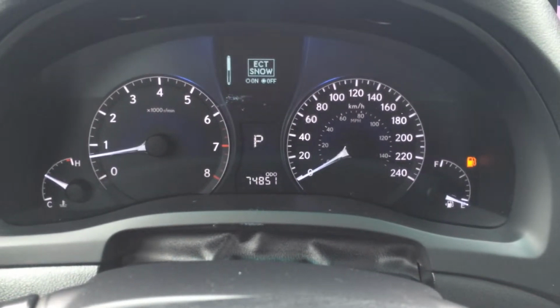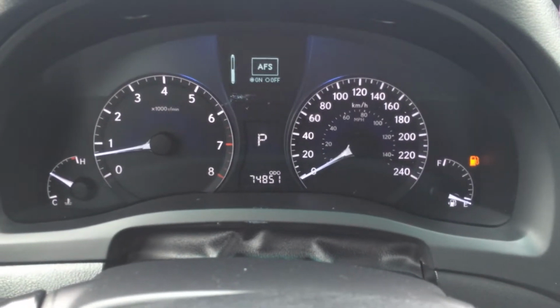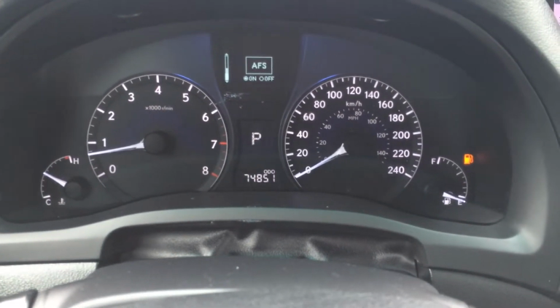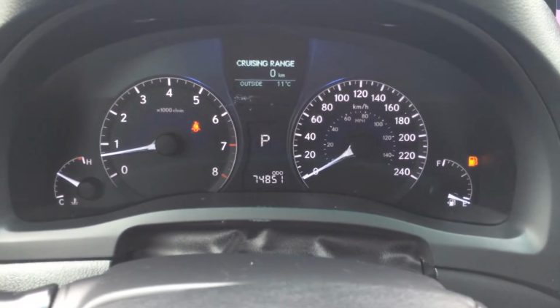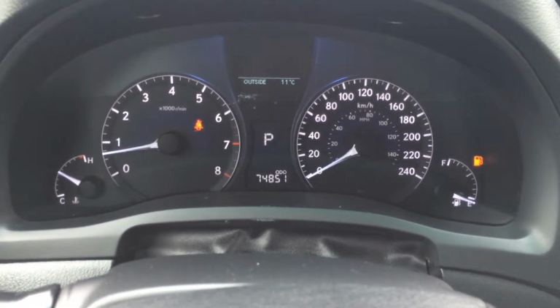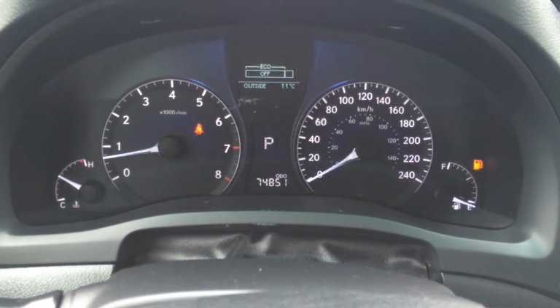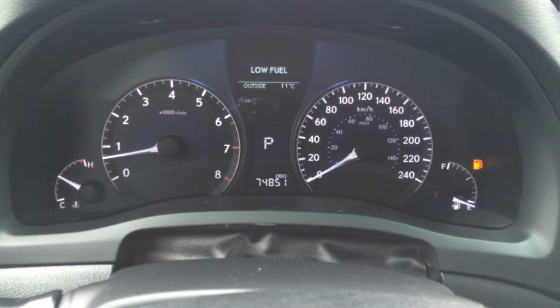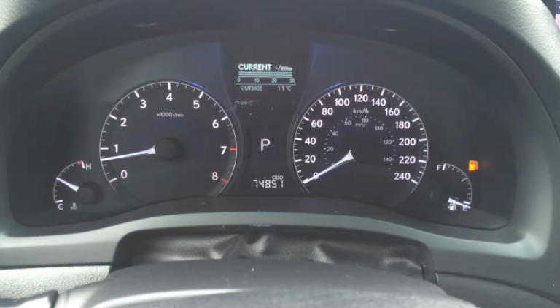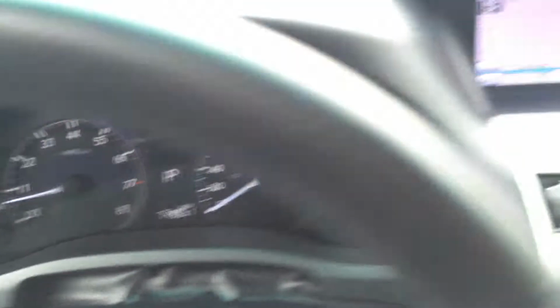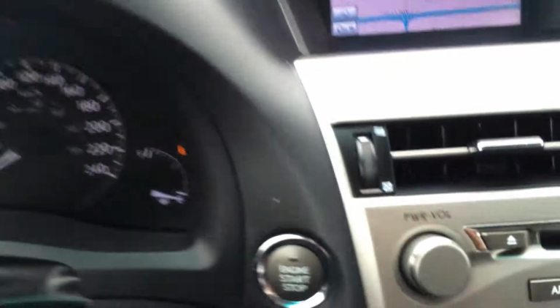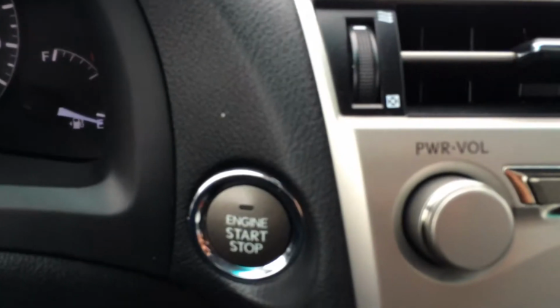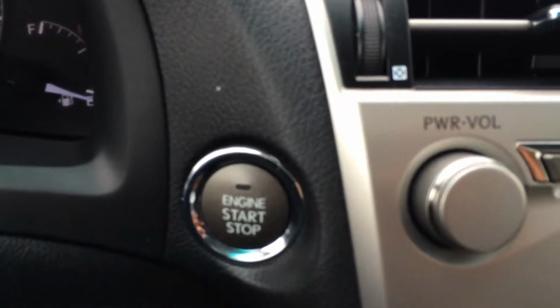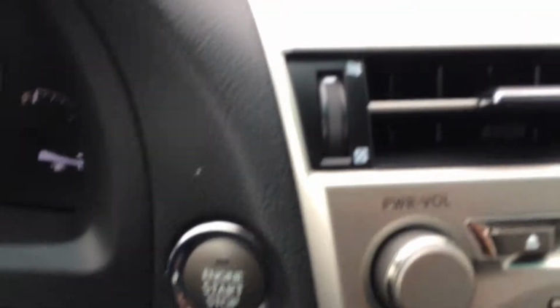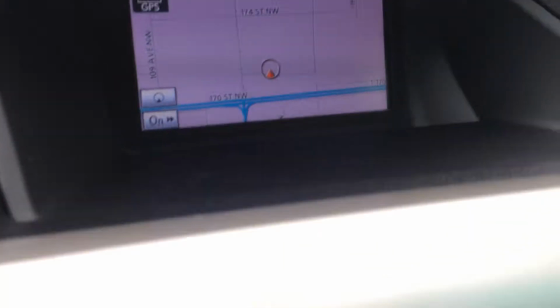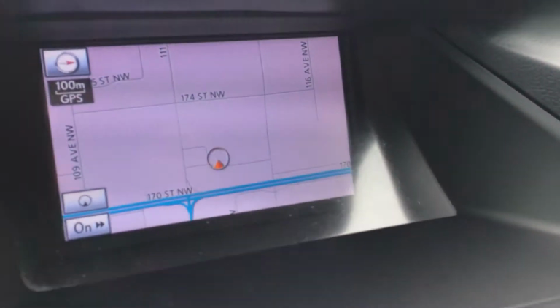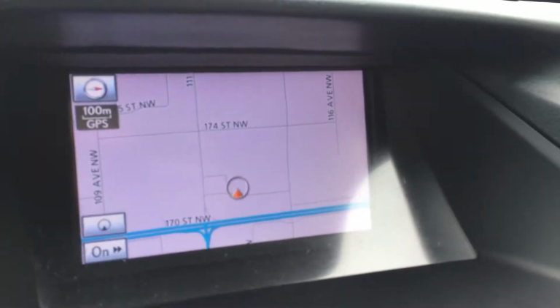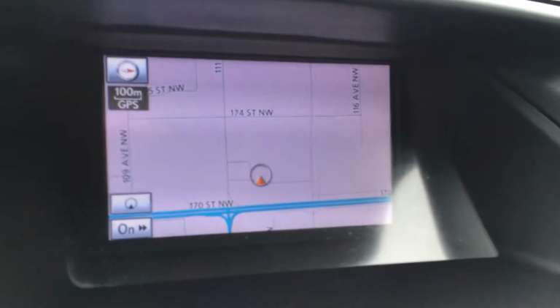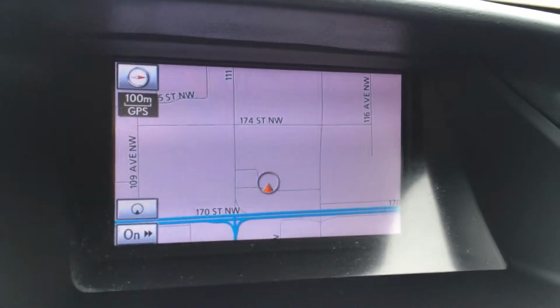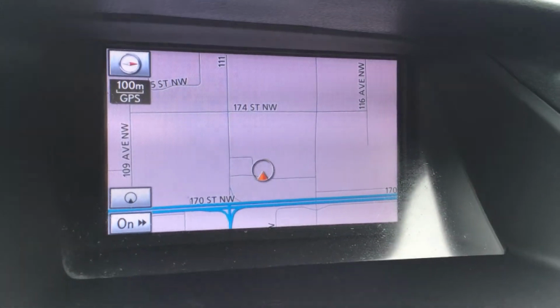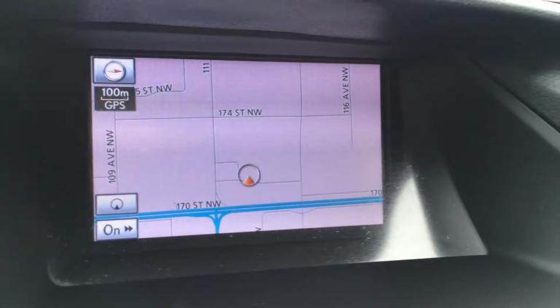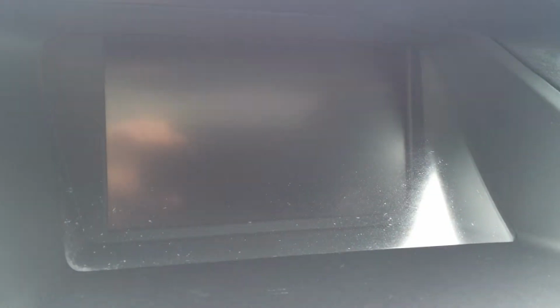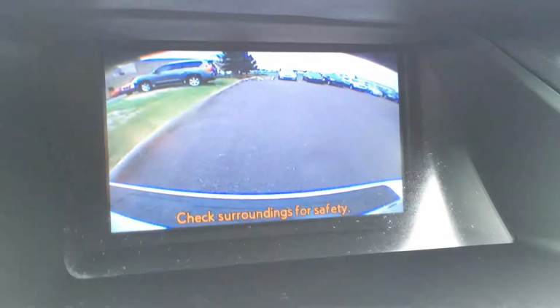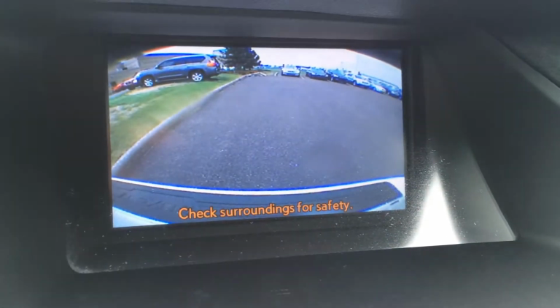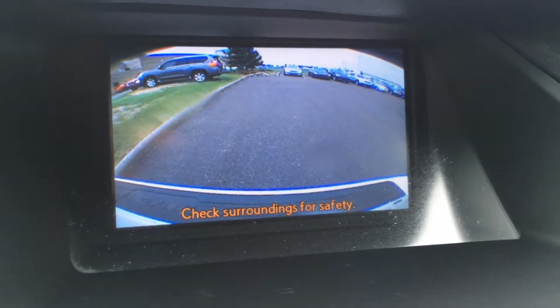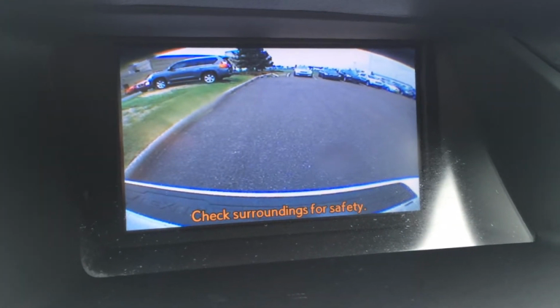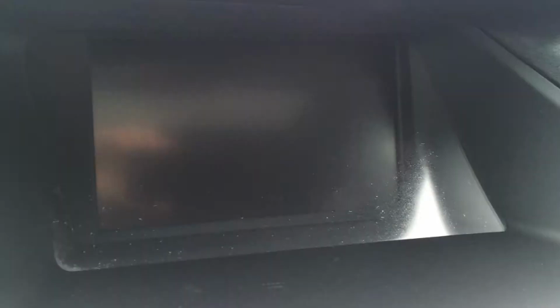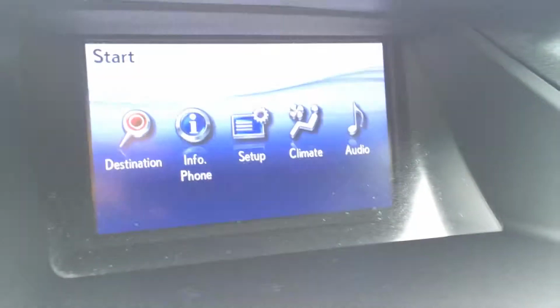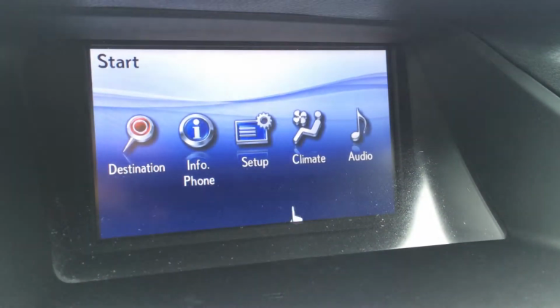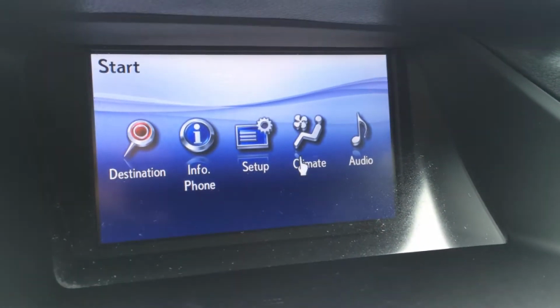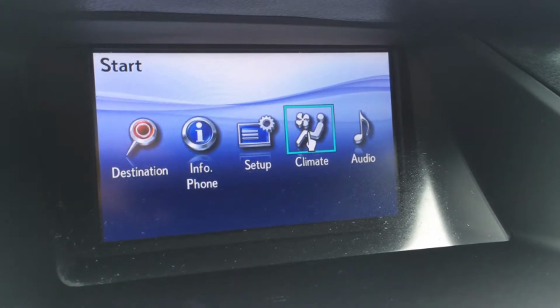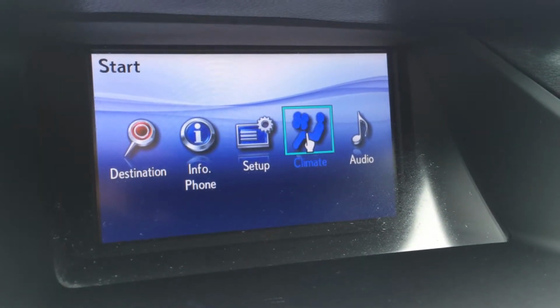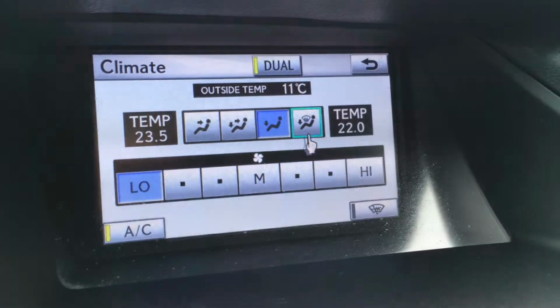You have the adaptive front lighting system and ECT snow mode. Engine start and stop button. In the middle you have your display screen, which houses your navigation as well as your backup camera.